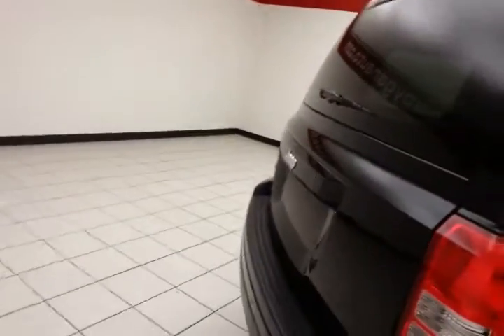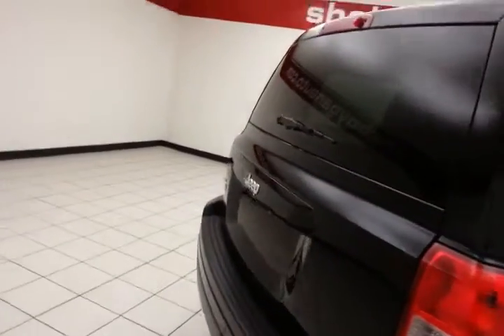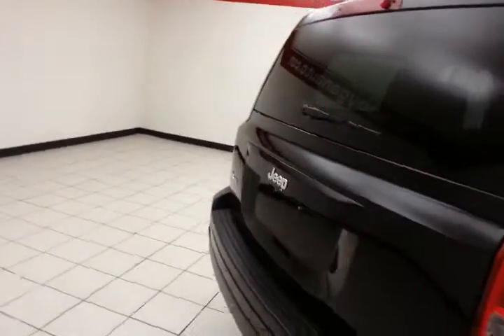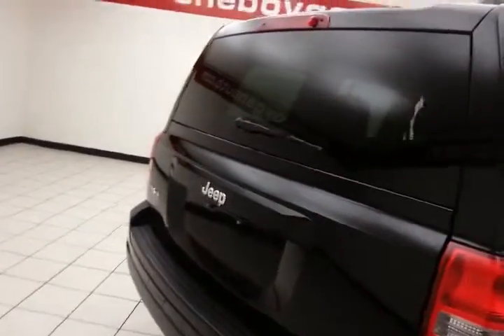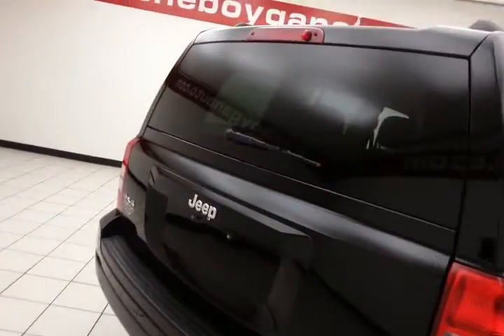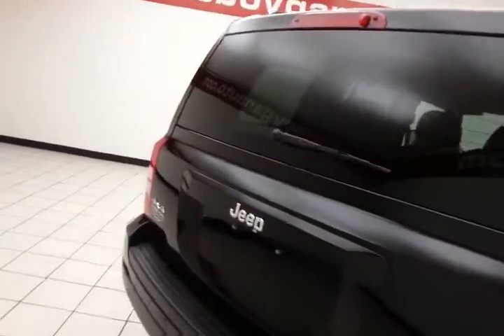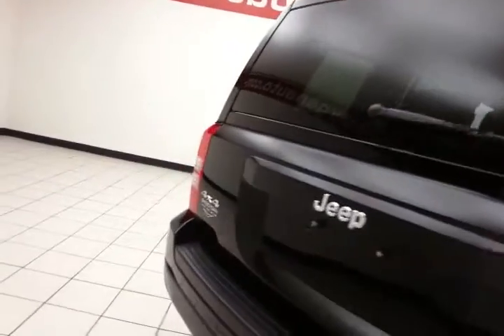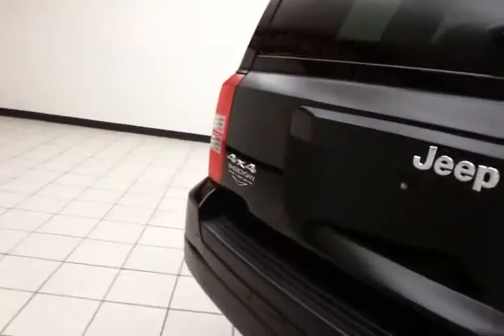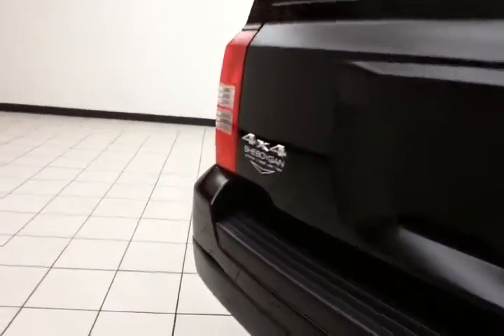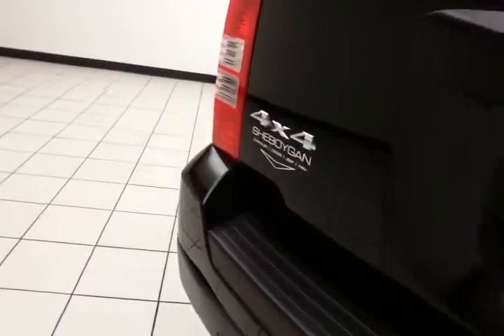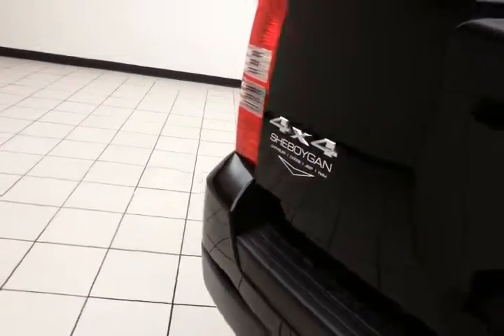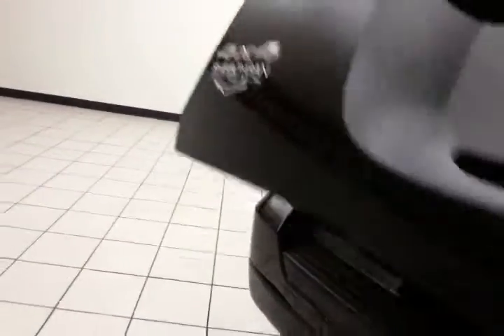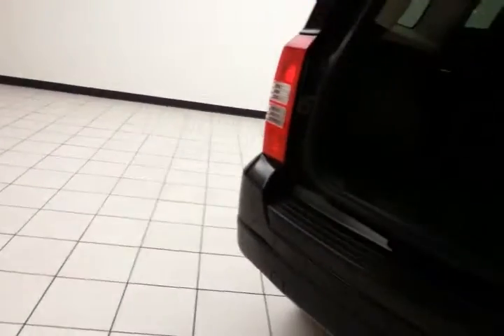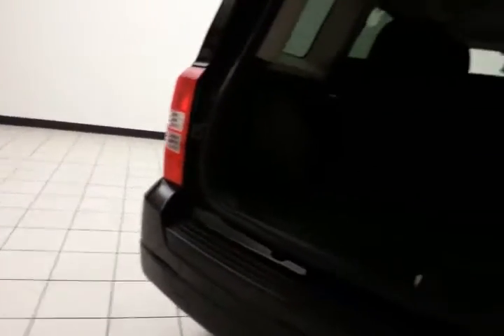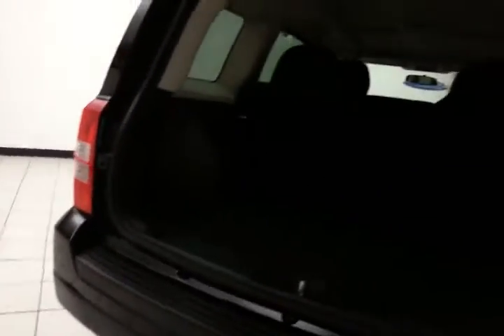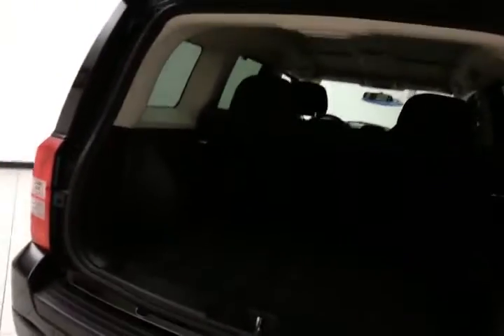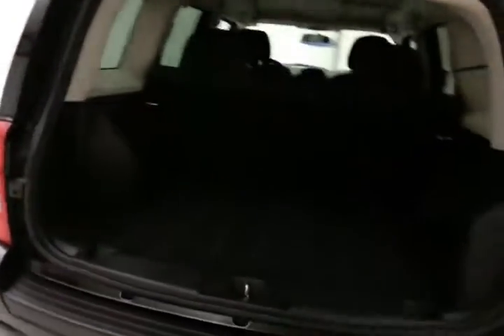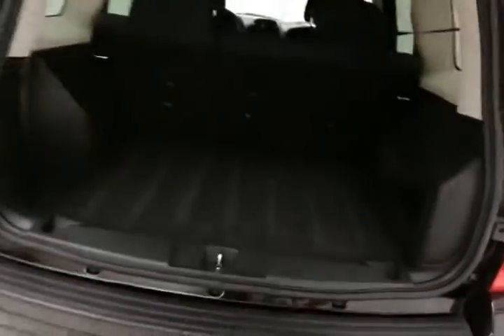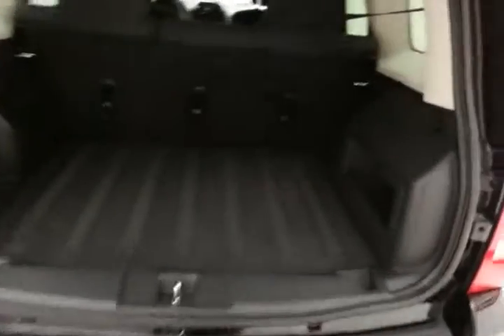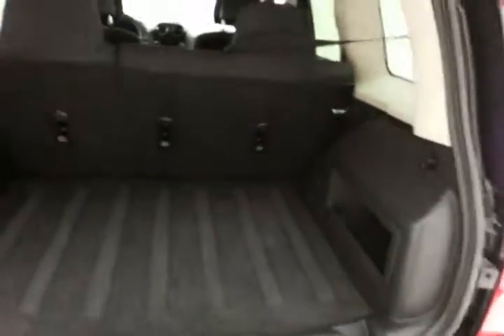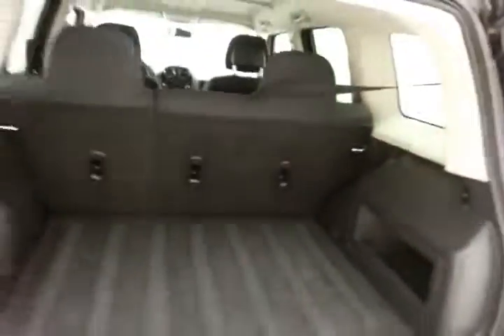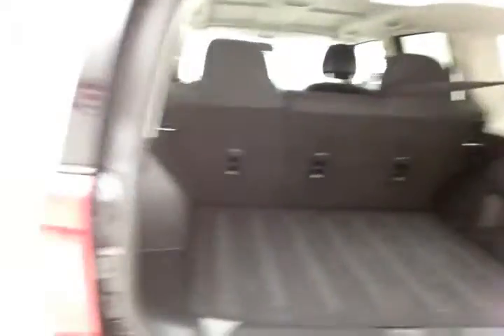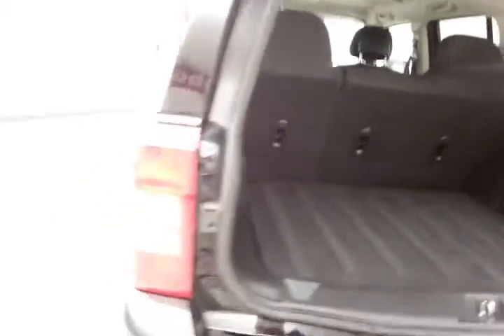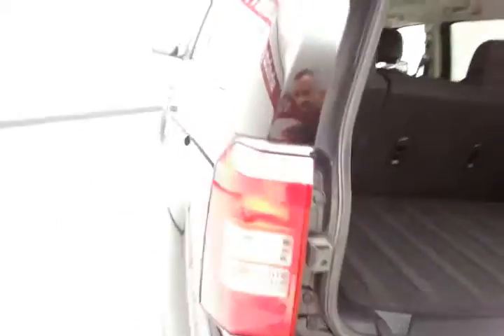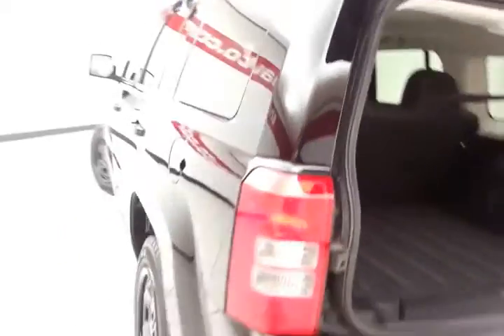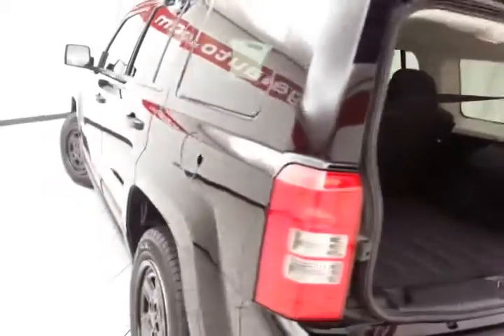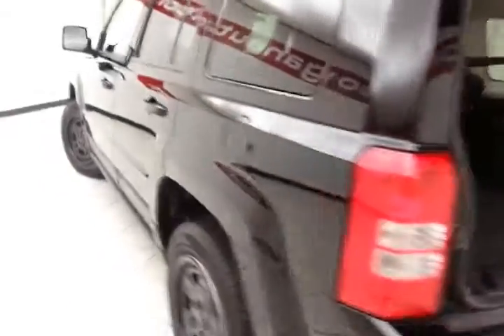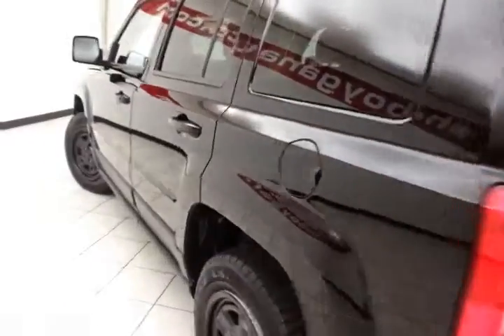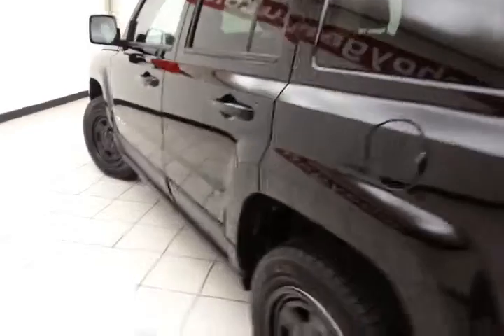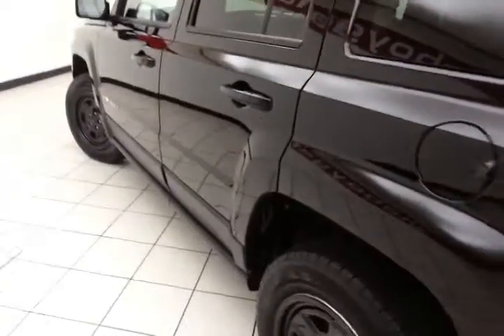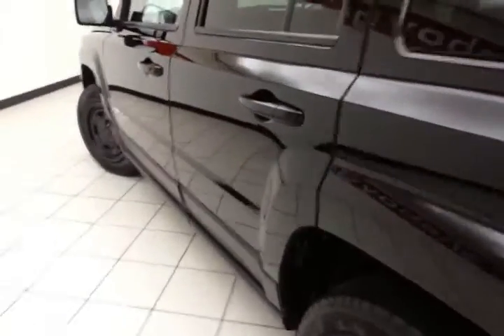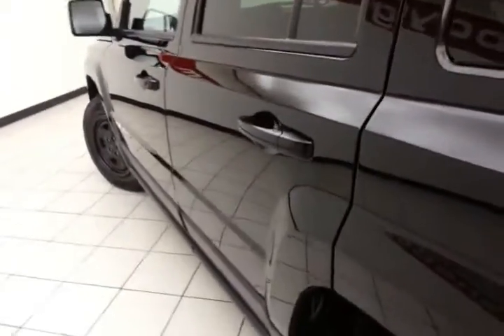Rear wiper, washer, and defrost for excellent visibility. Lots of storage space in the rear. And very clean, as you can see — no dents or dings in the body.